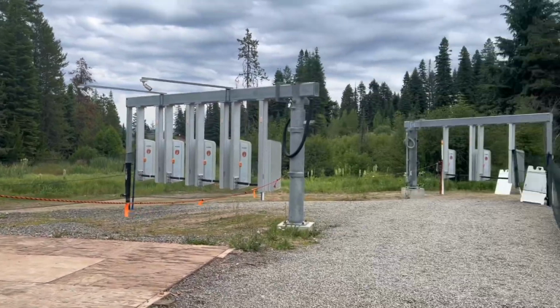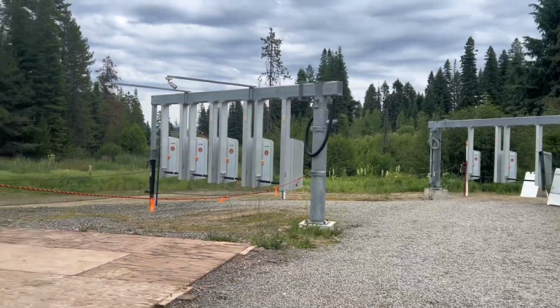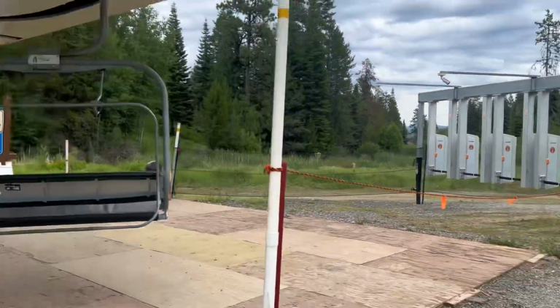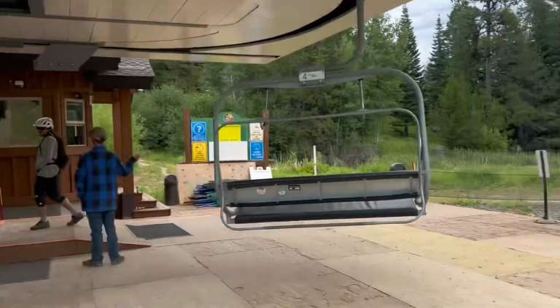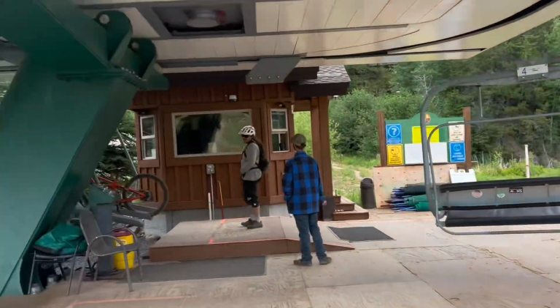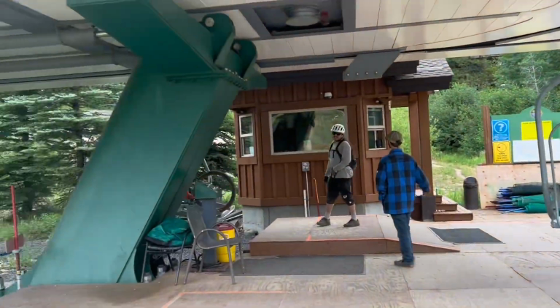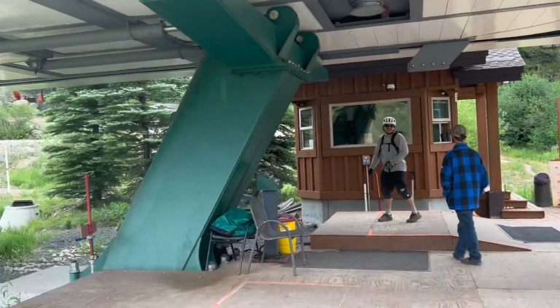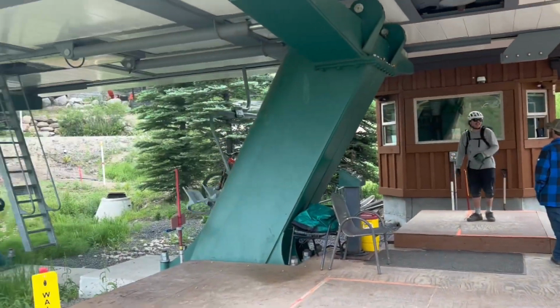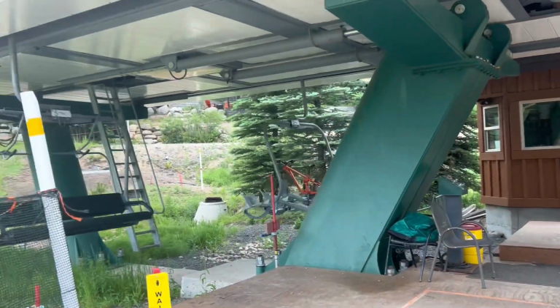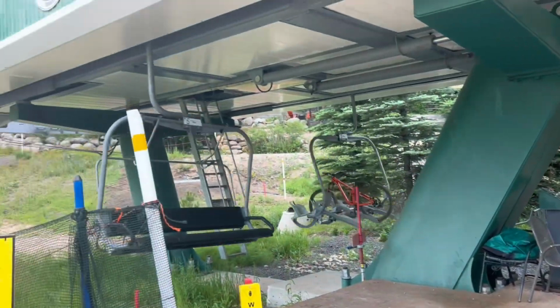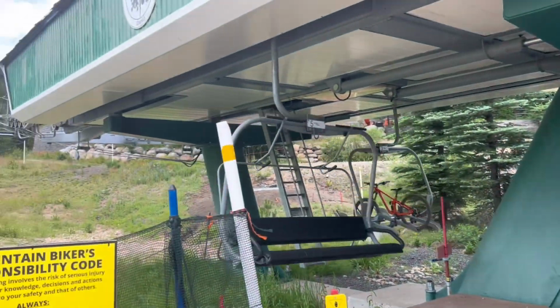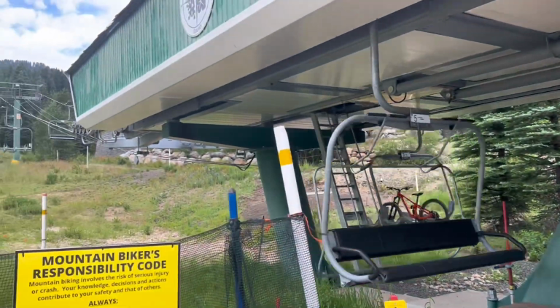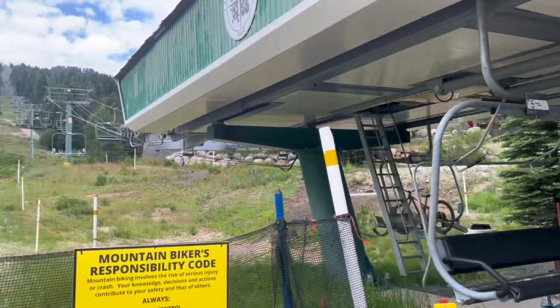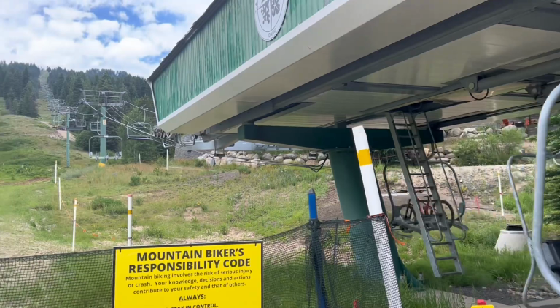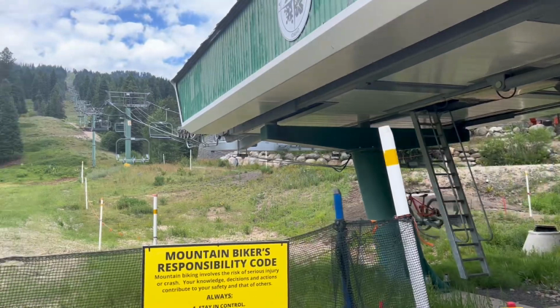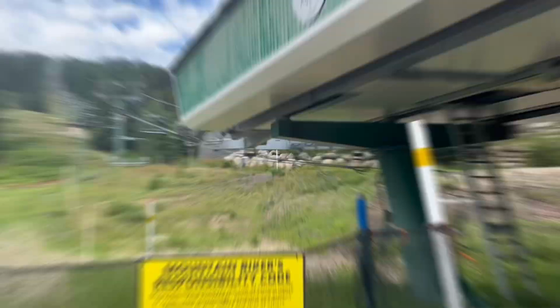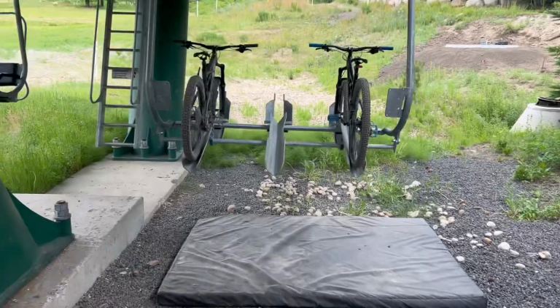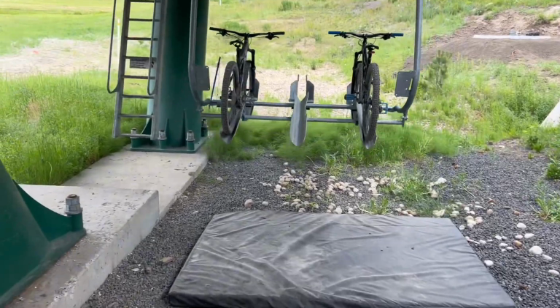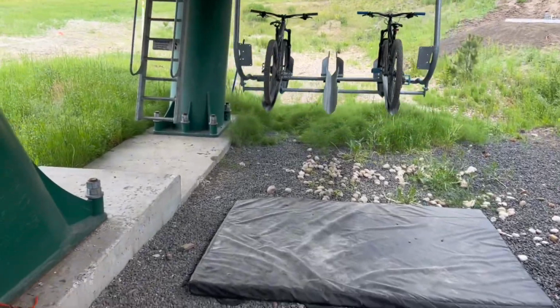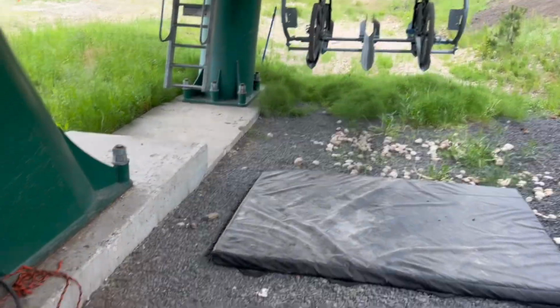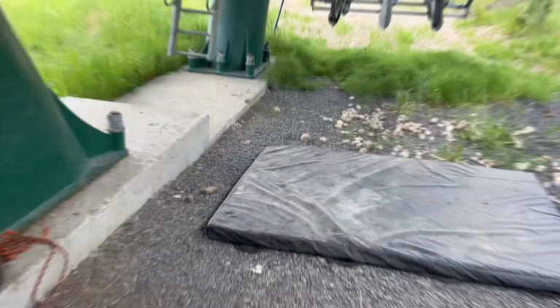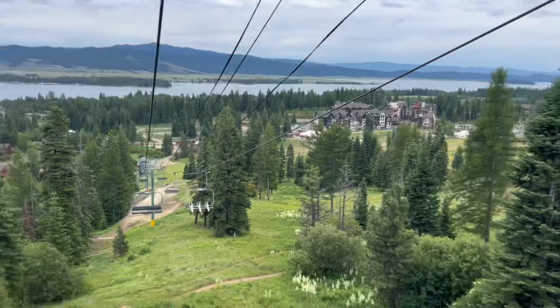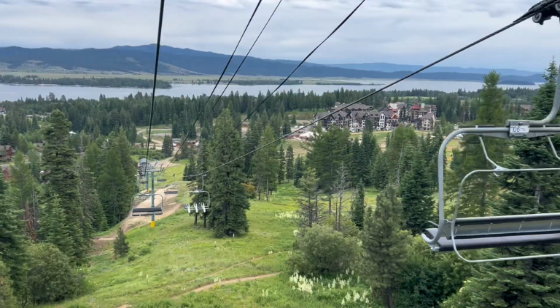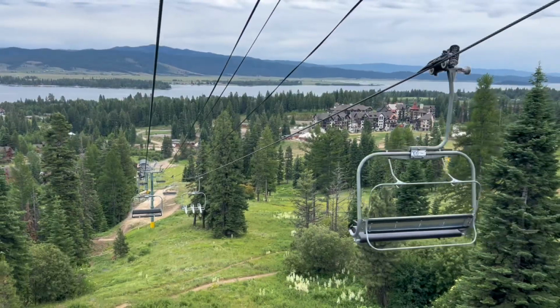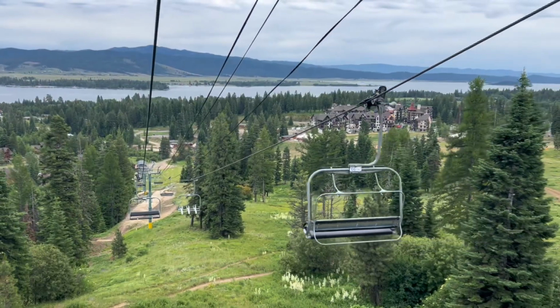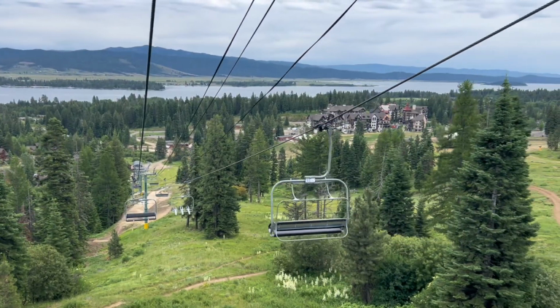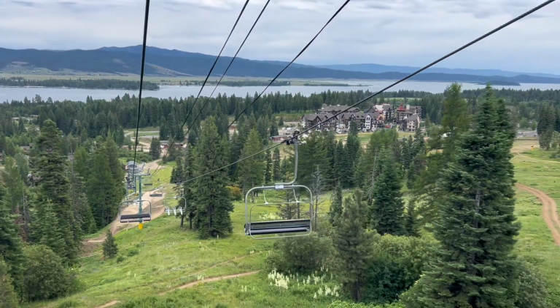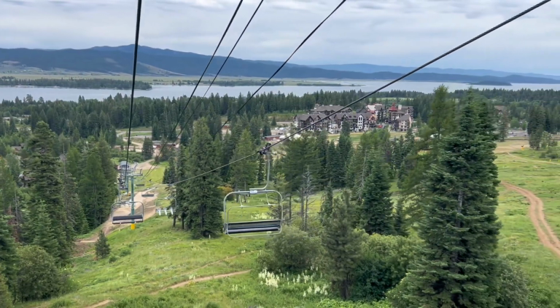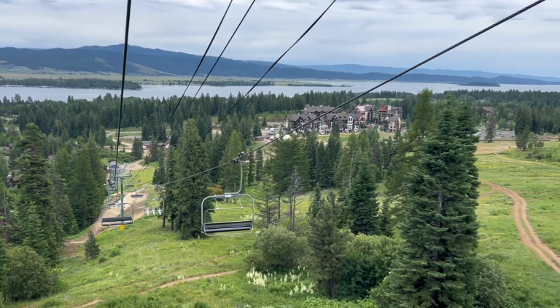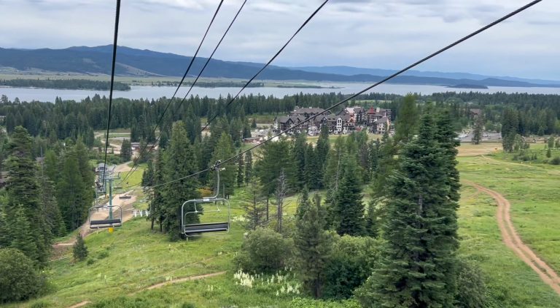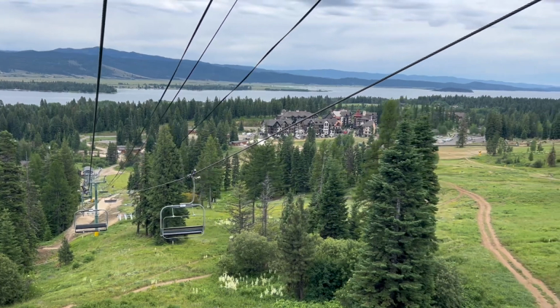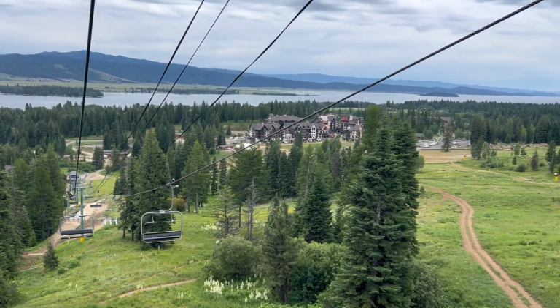Then you can head down to the lift to load your bikes and head up to the top of the mountain. There is always someone there to help you if you struggle loading your own bike. The lifts have enough space for three bikes each, which makes it convenient if you have a bigger group.